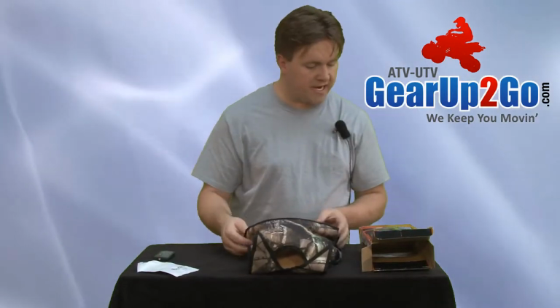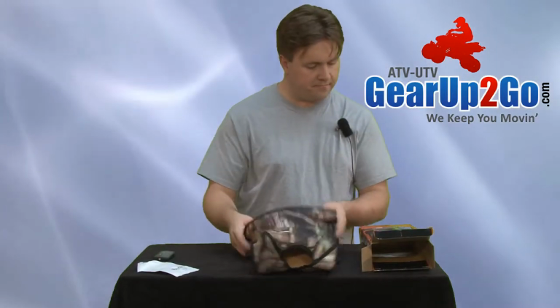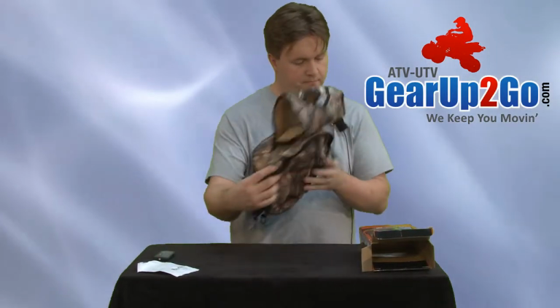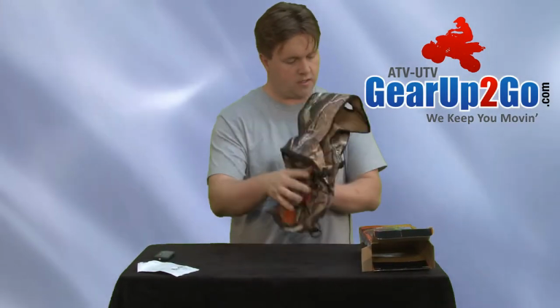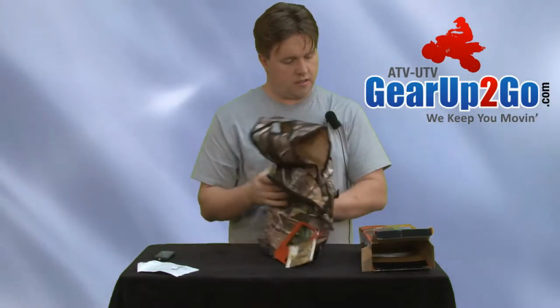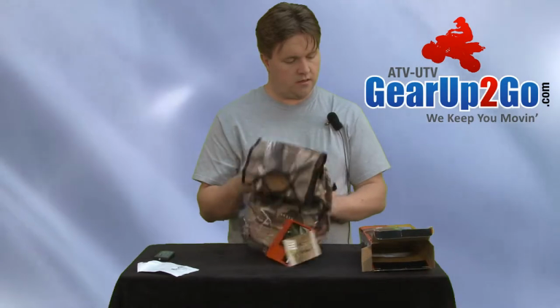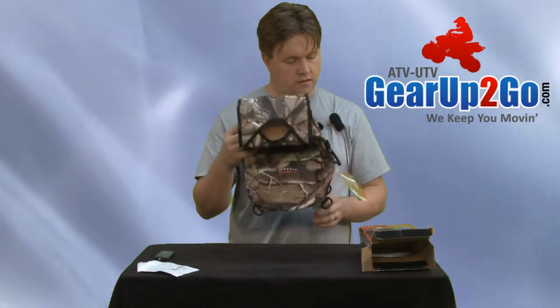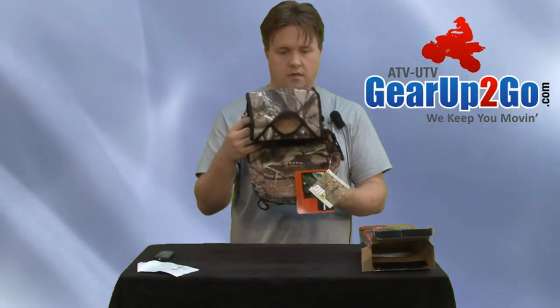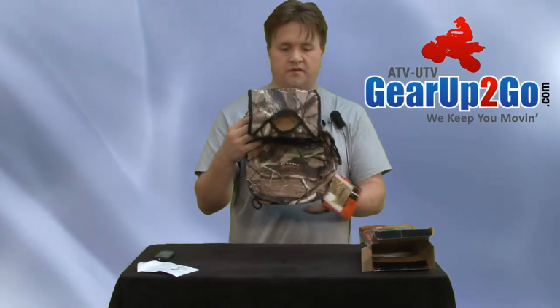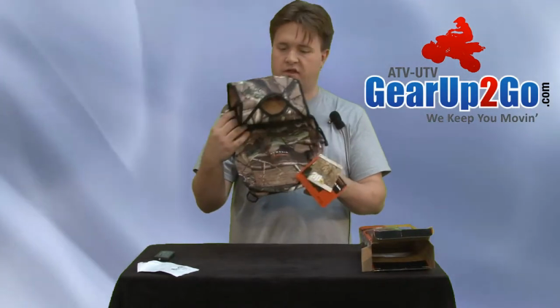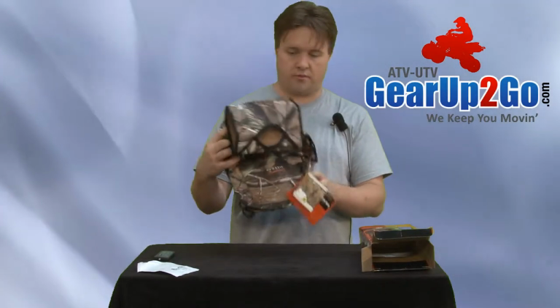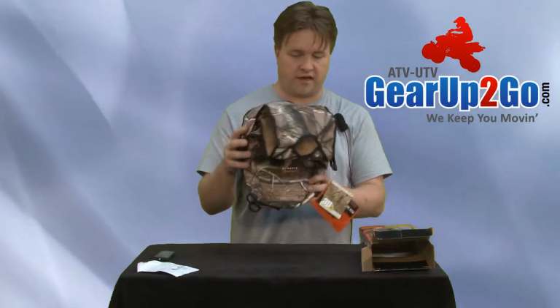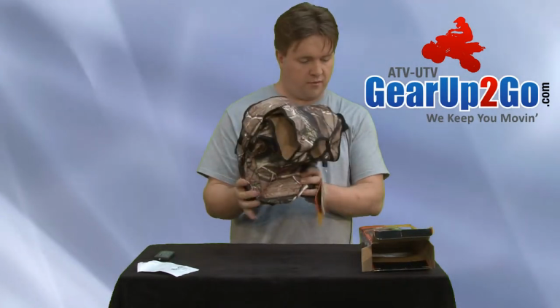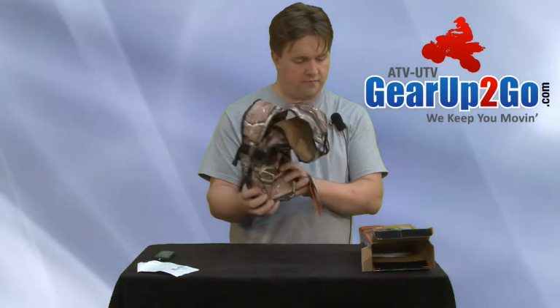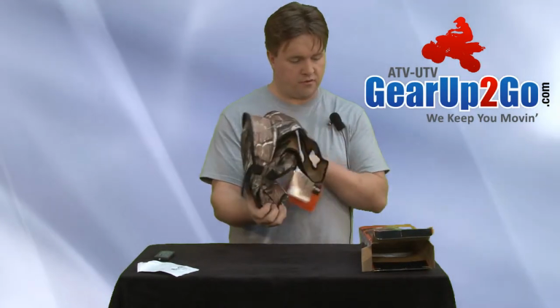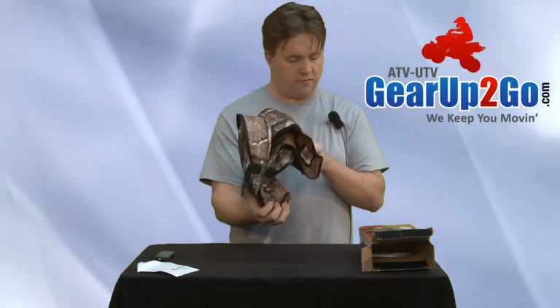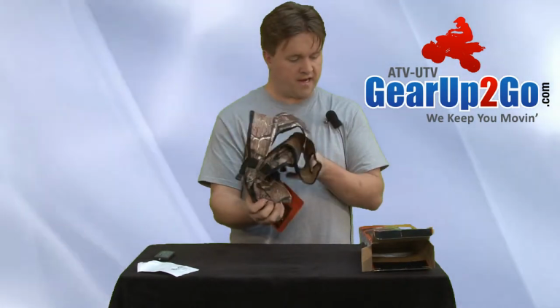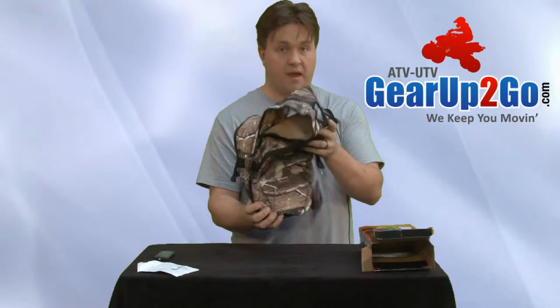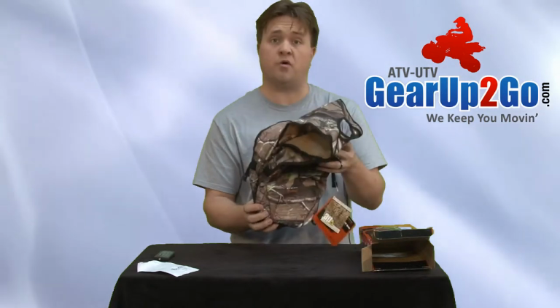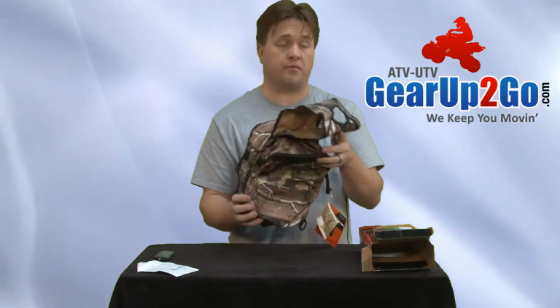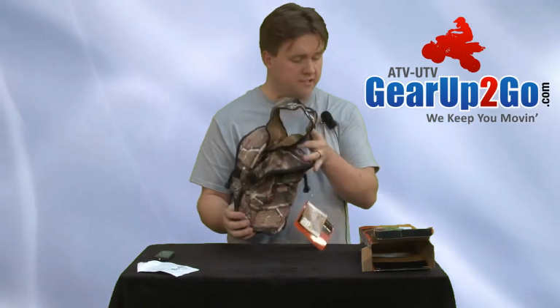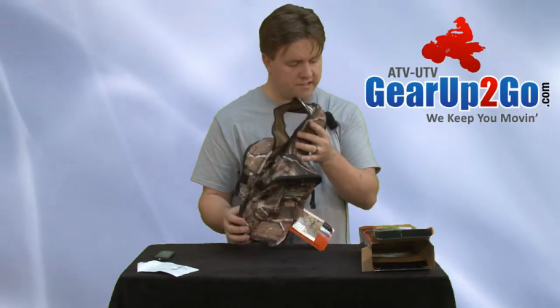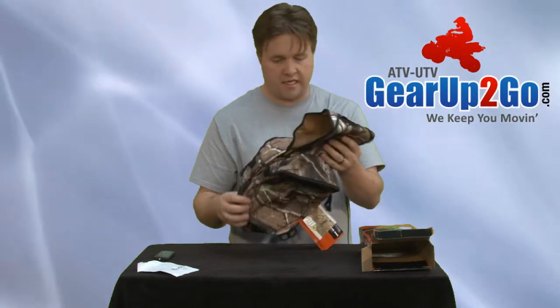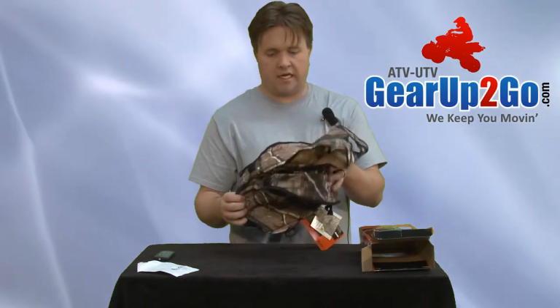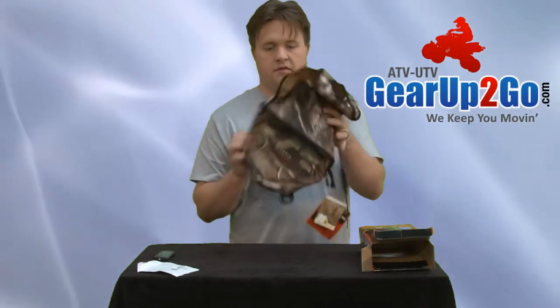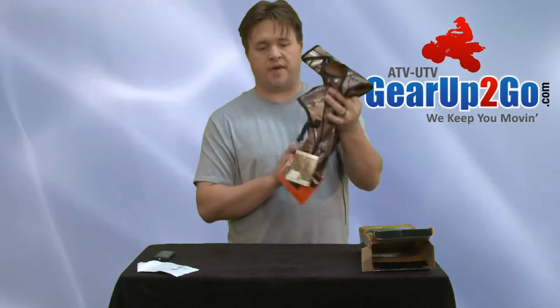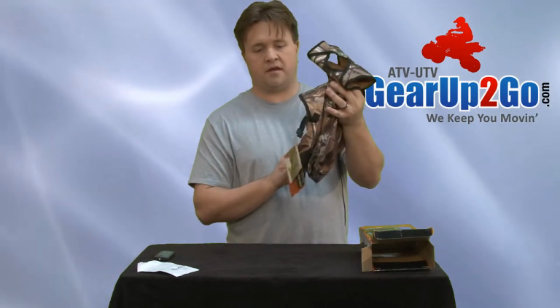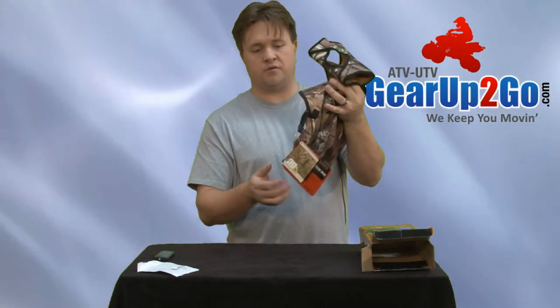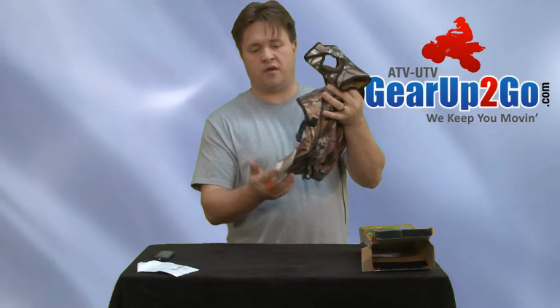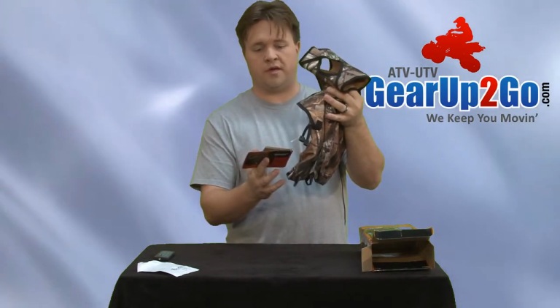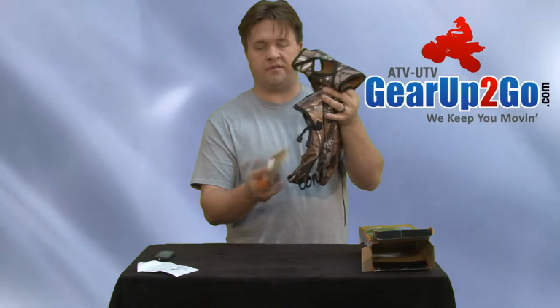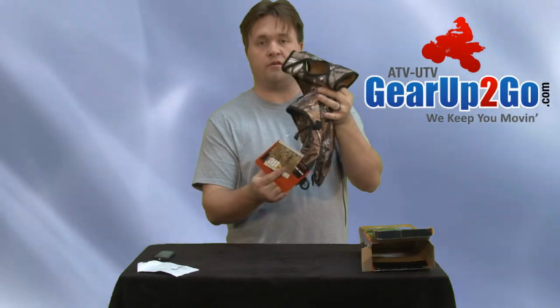It's a heavy duty pro-tech fabric with waterproof backing for maximum water and abrasion resistance. This pack comes with a one-year limited warranty.